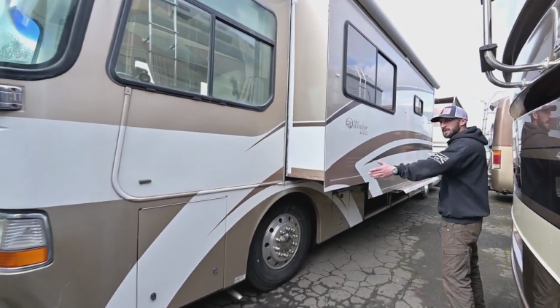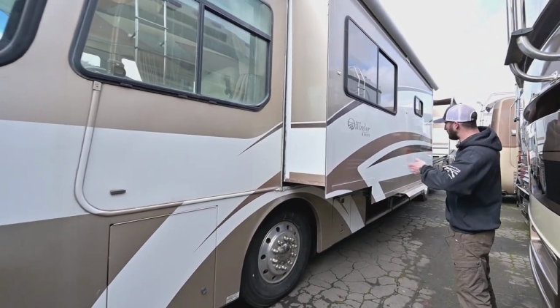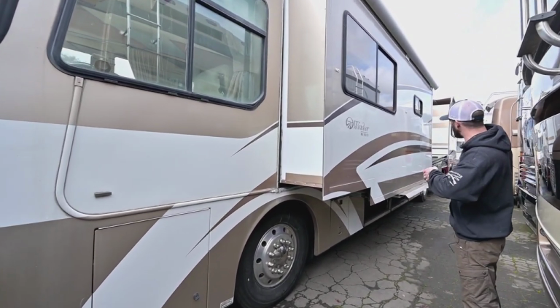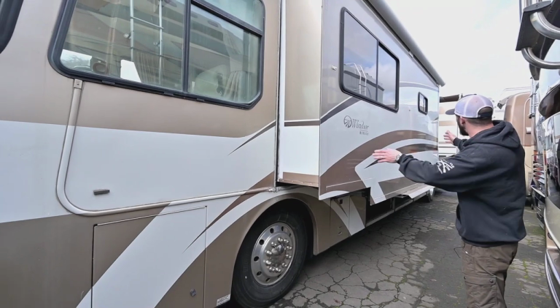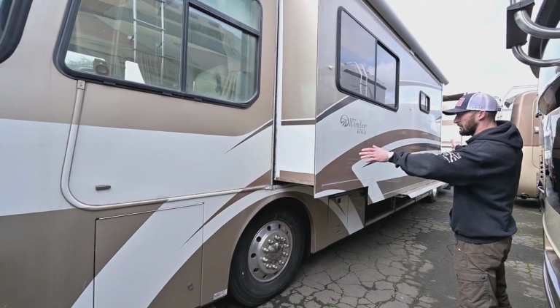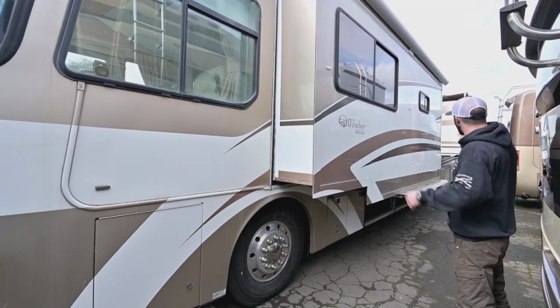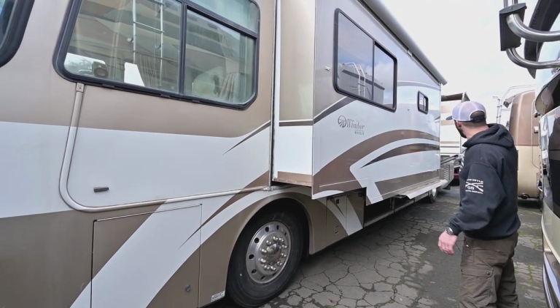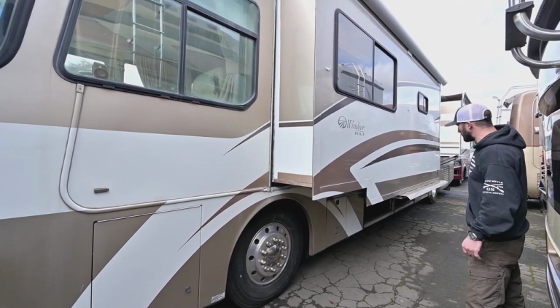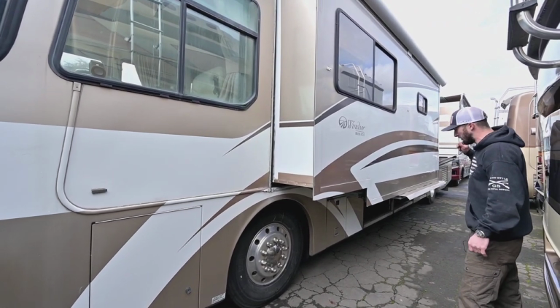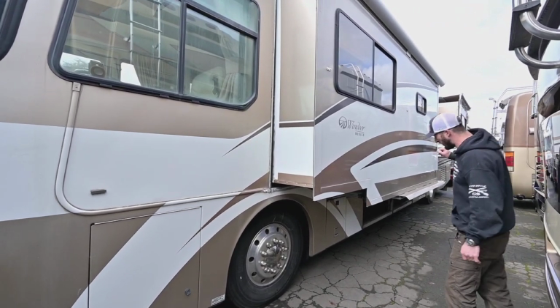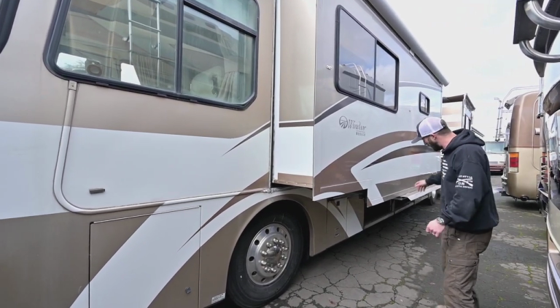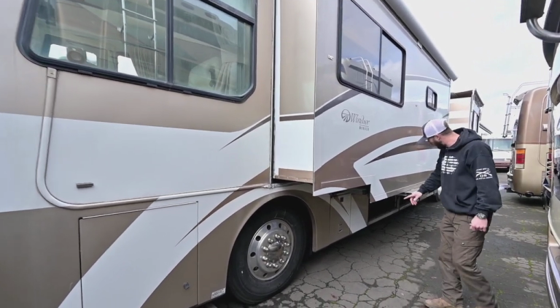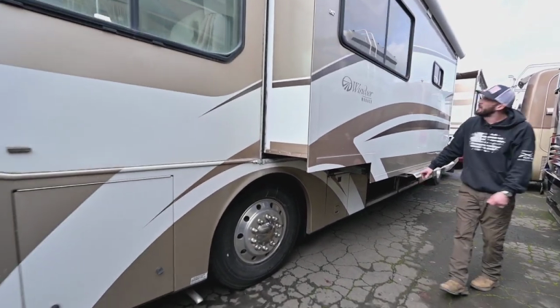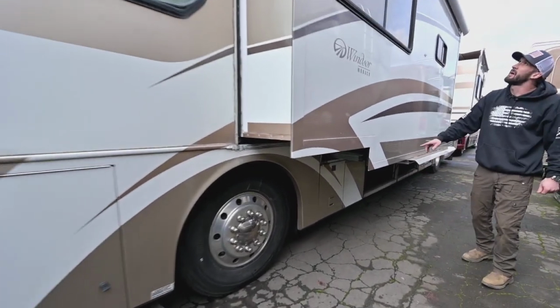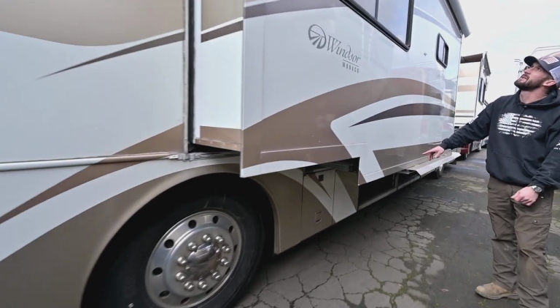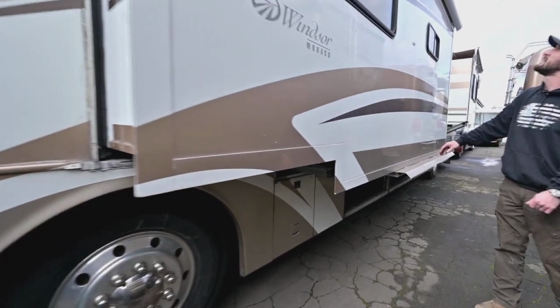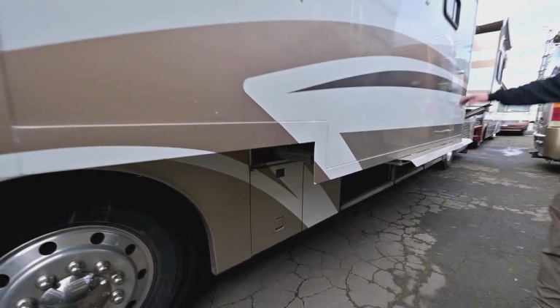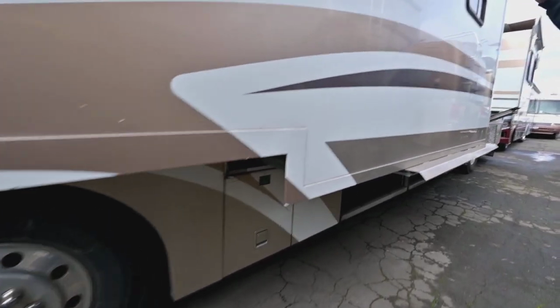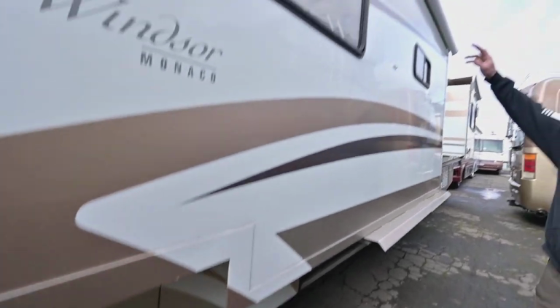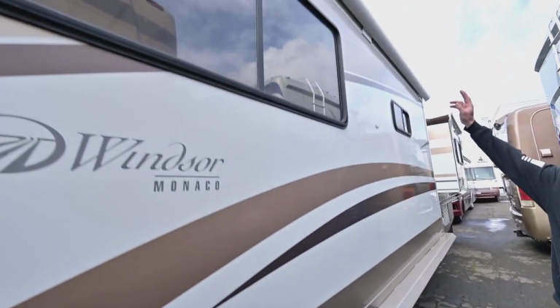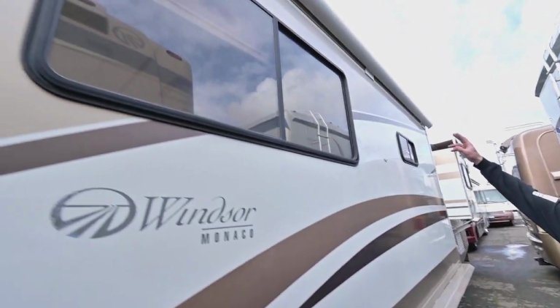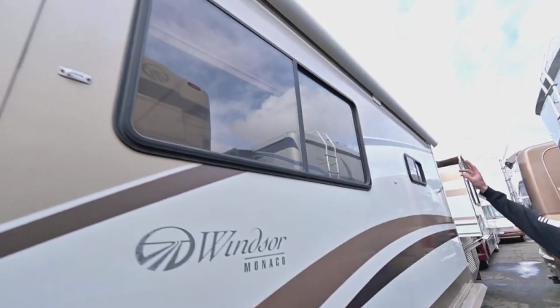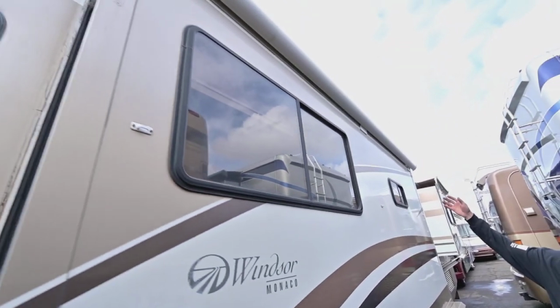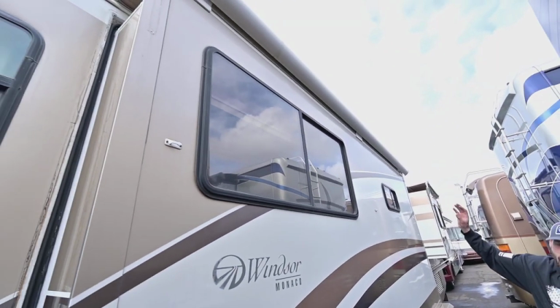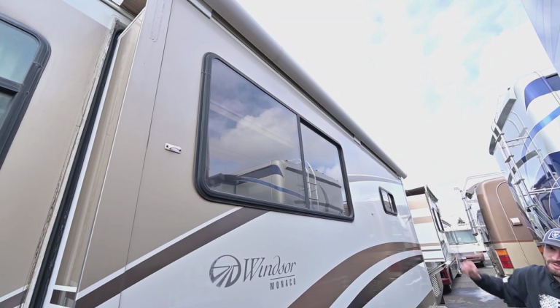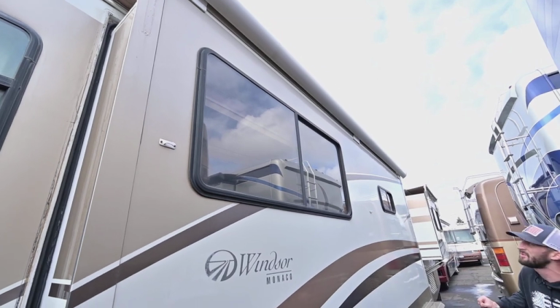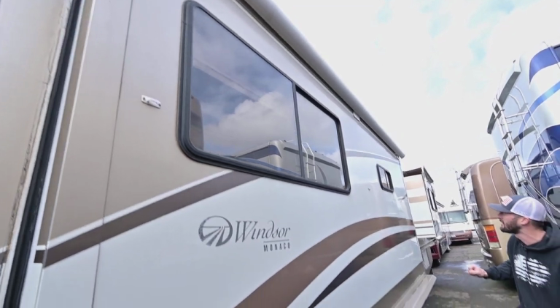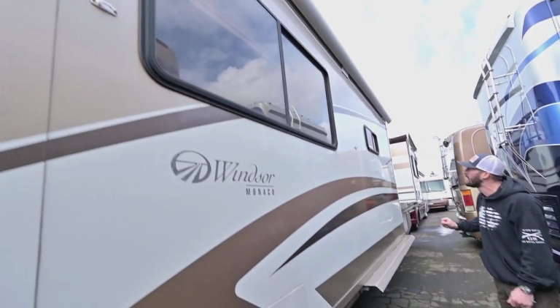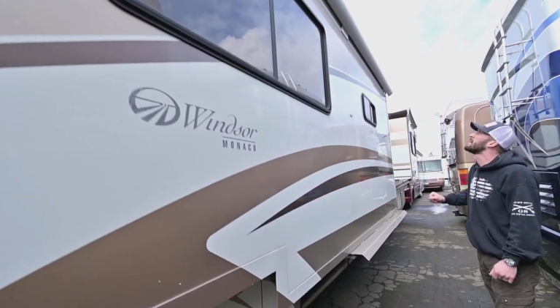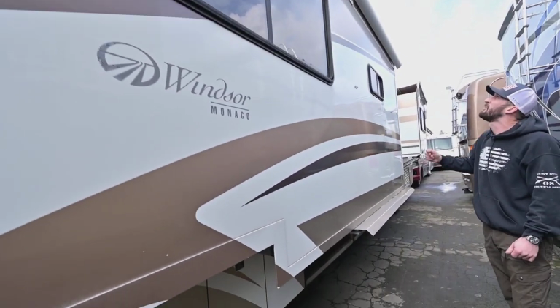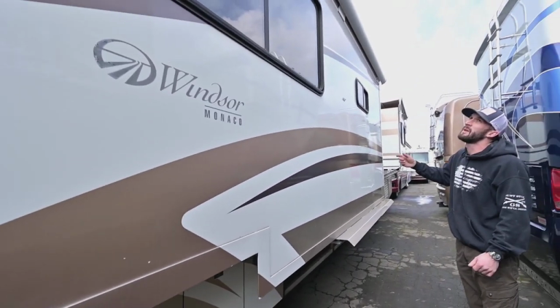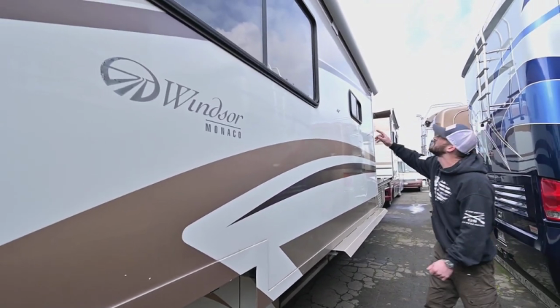It's a dual slide unit, both on the driver's side — the big one up front and the bedroom slide in the rear. Up top you do have a slide topper awning, which is great. Keeps debris off, keeps your seals healthy a lot longer, and can help you fight a little bit of that moisture.